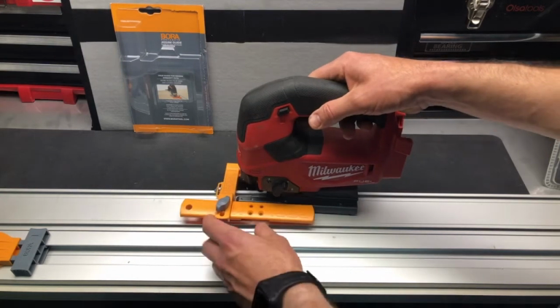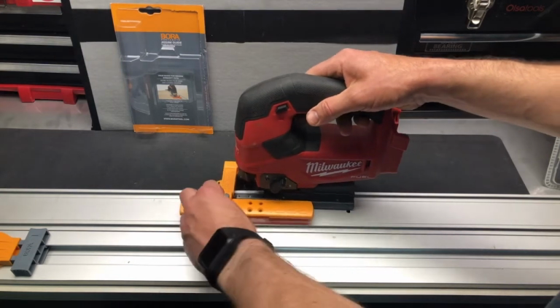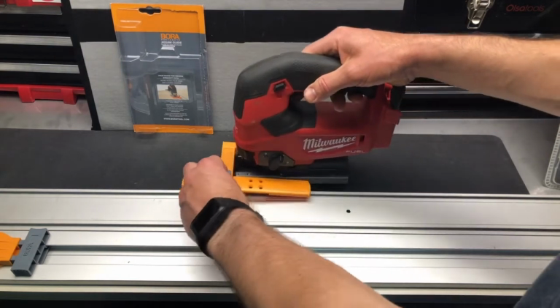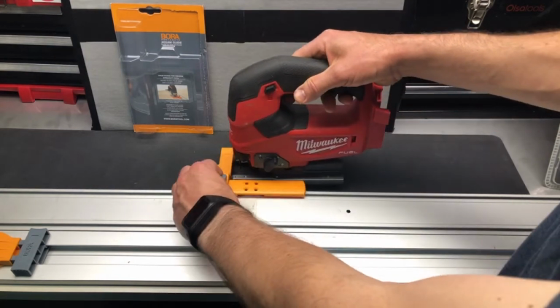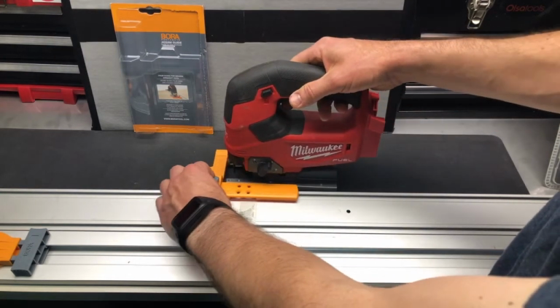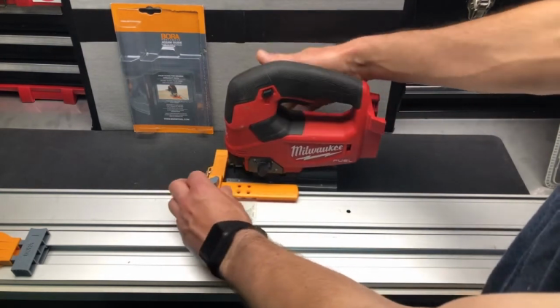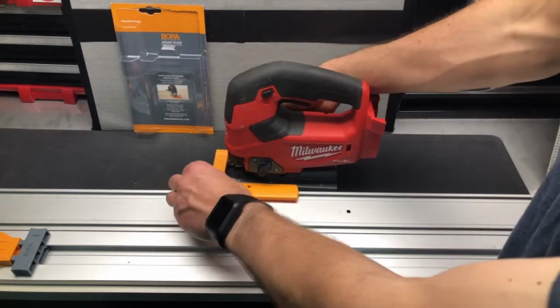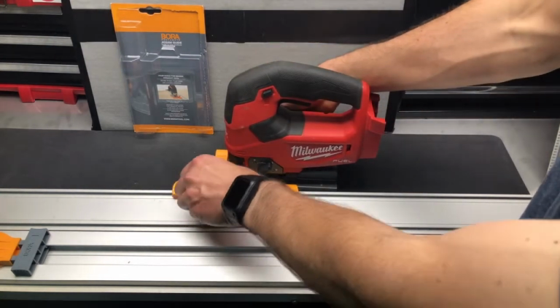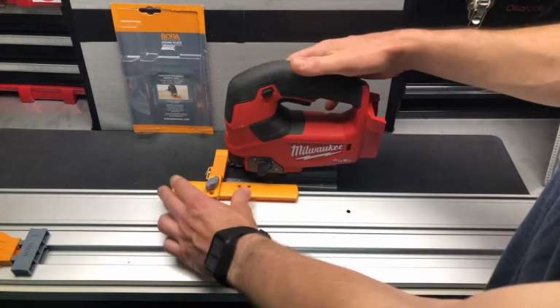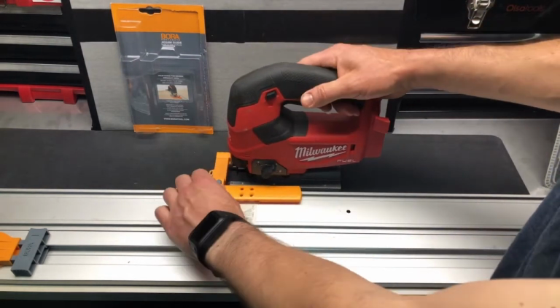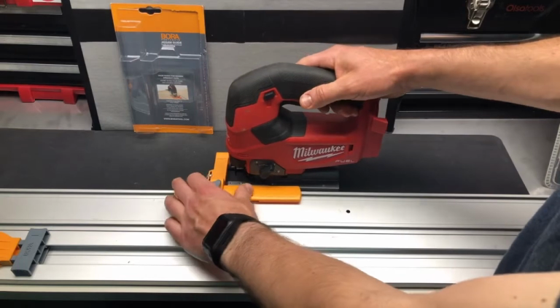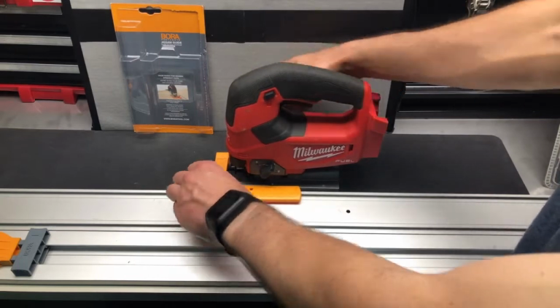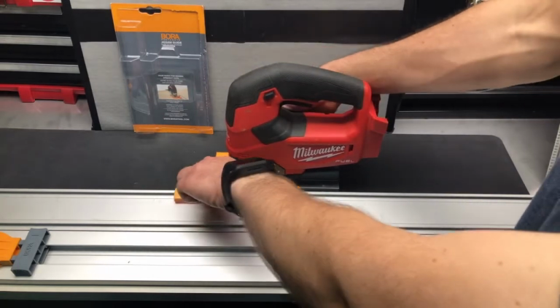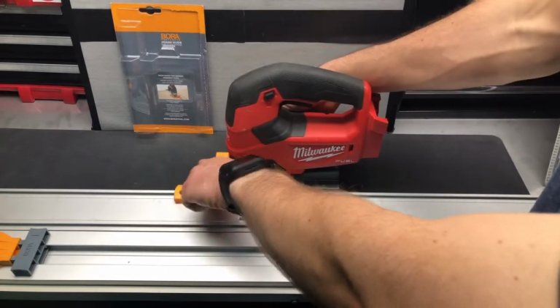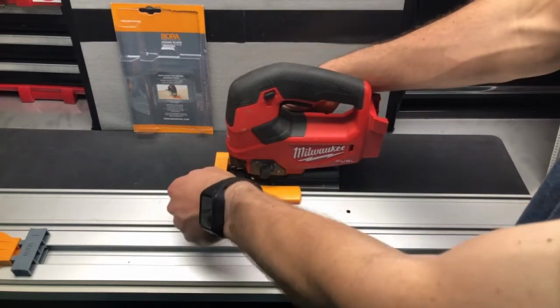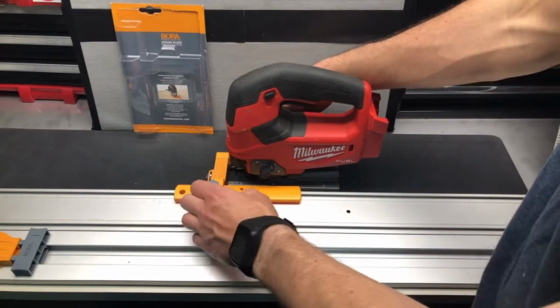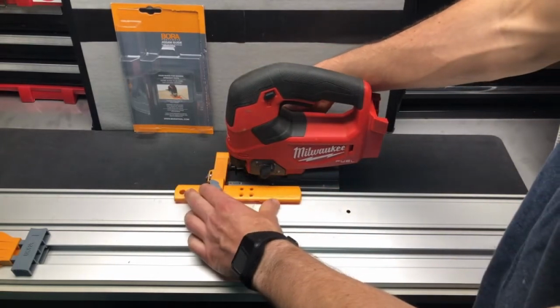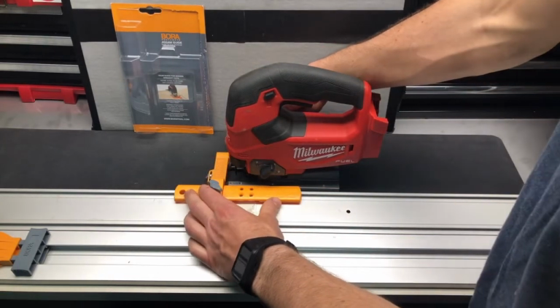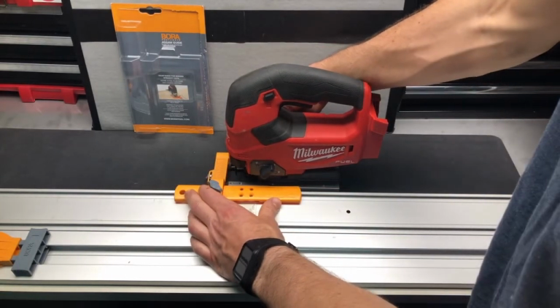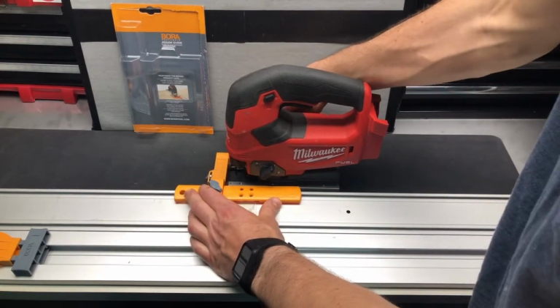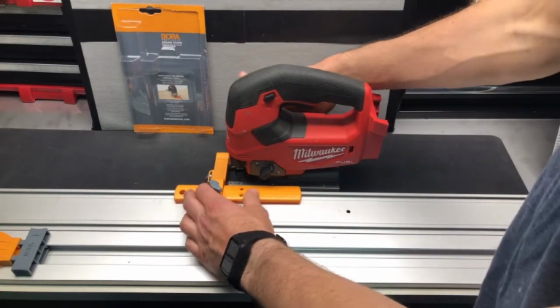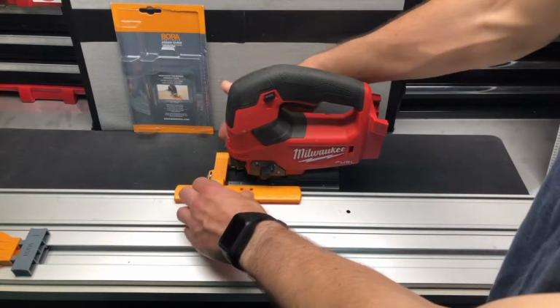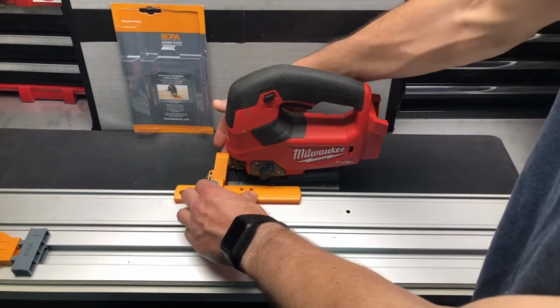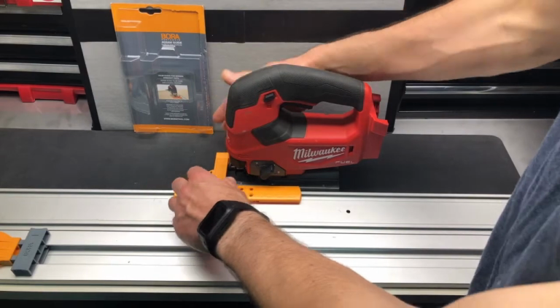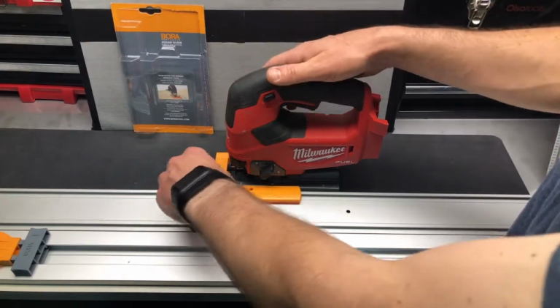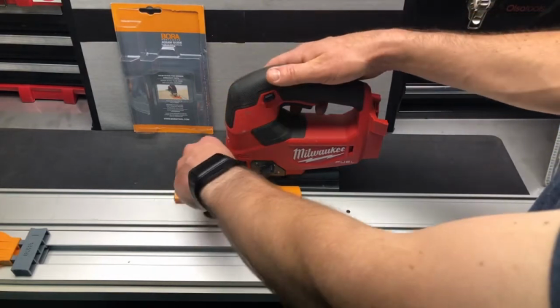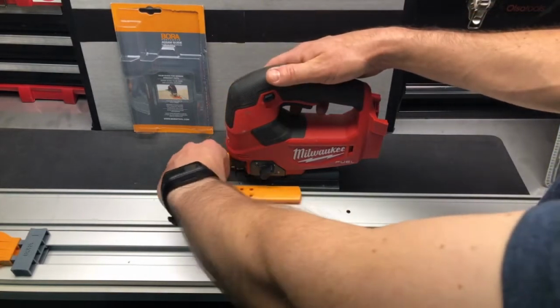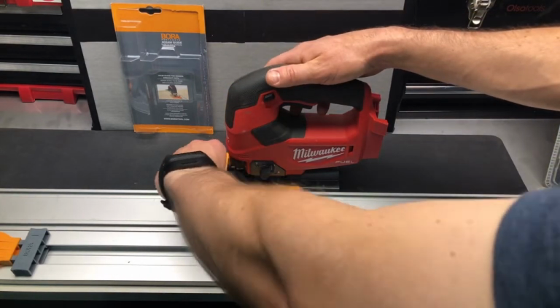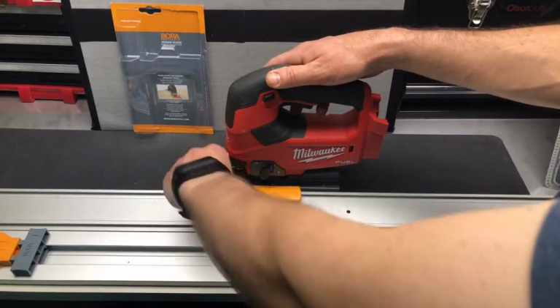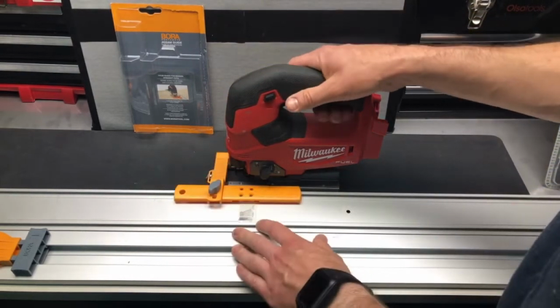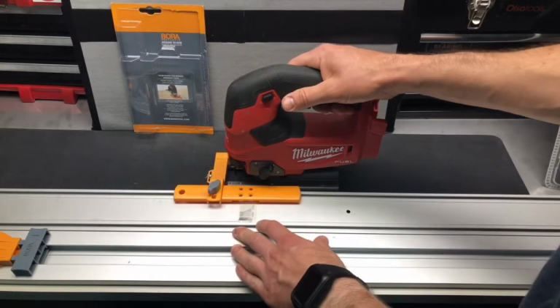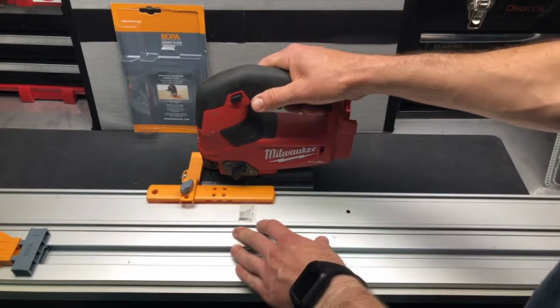Then you can go ahead and put it into the track. It might be even easier to set it in the track first, push this over so it's nice and tight. And now you're in the track system.